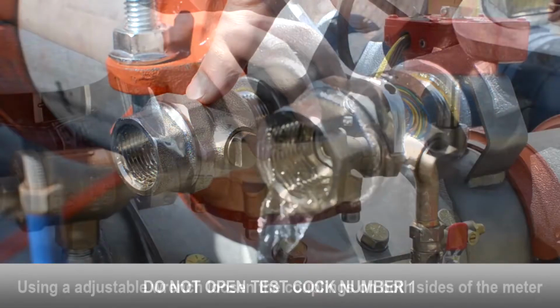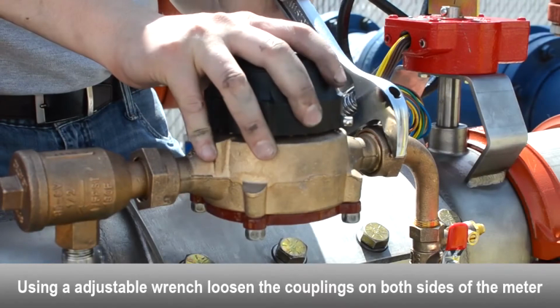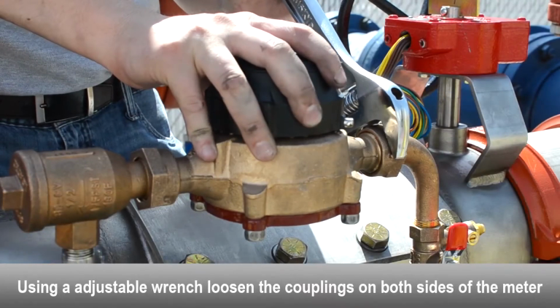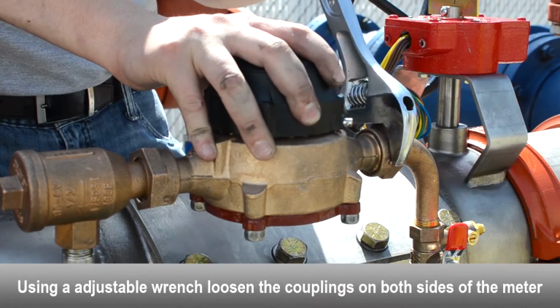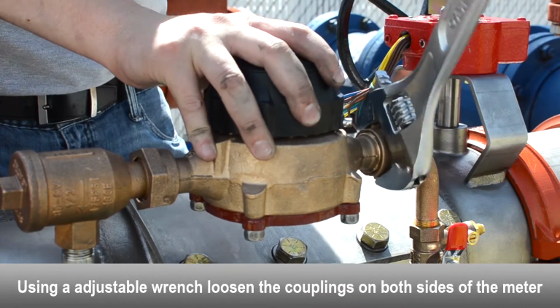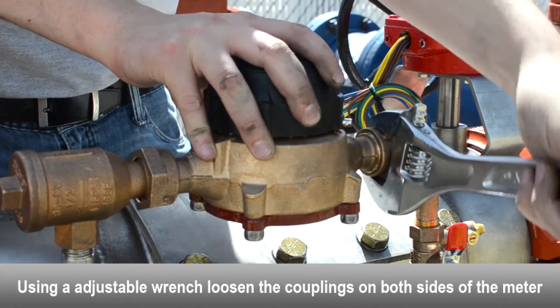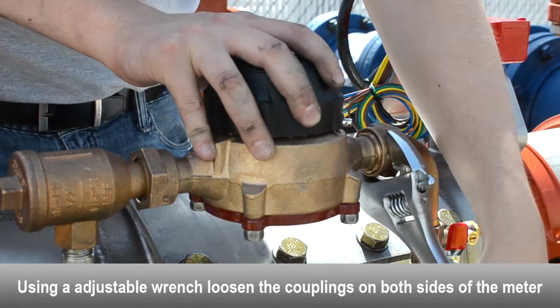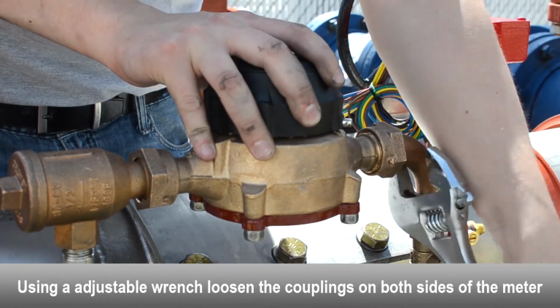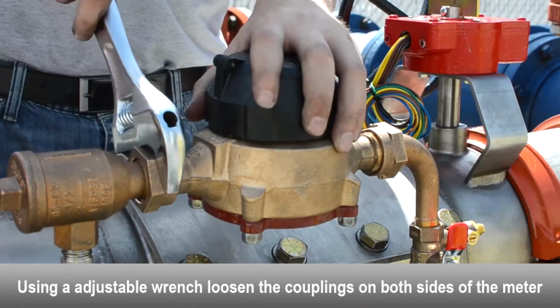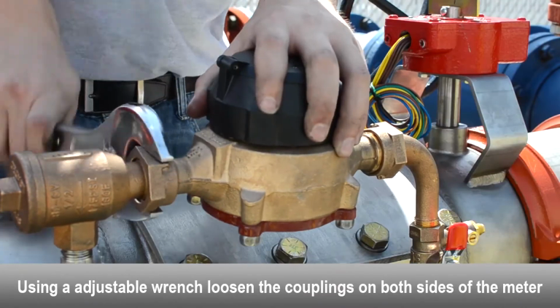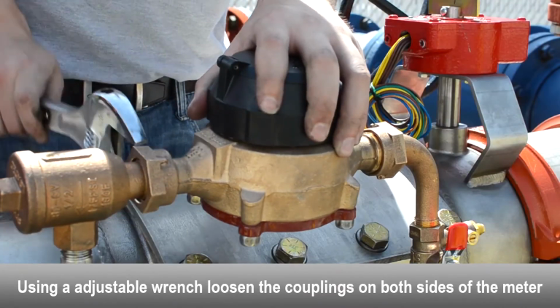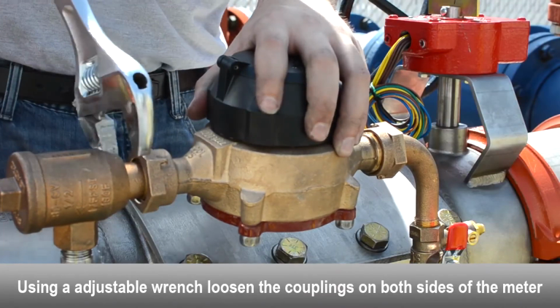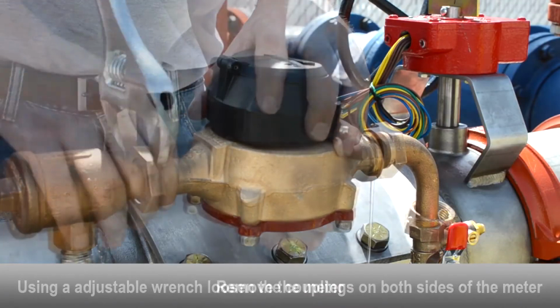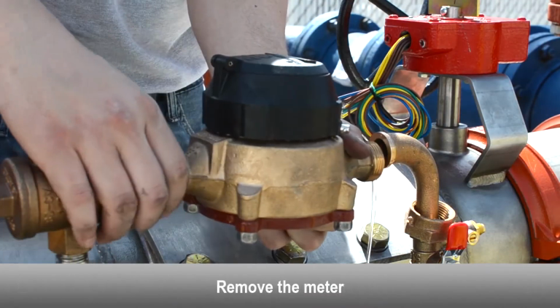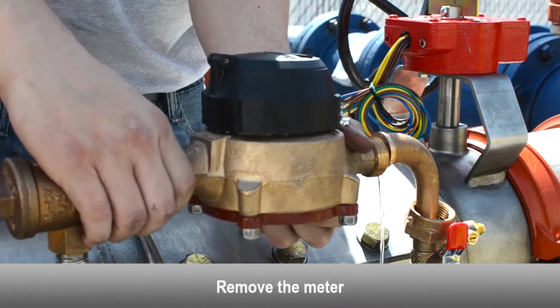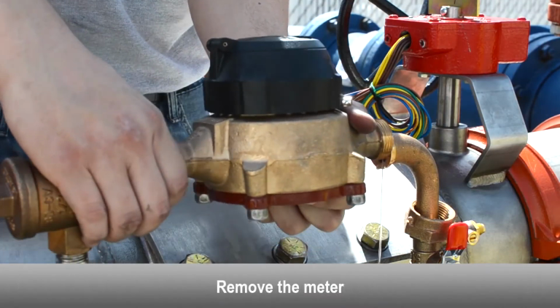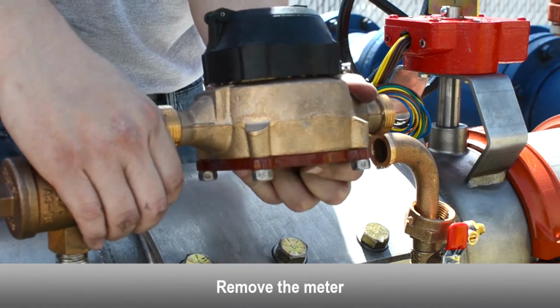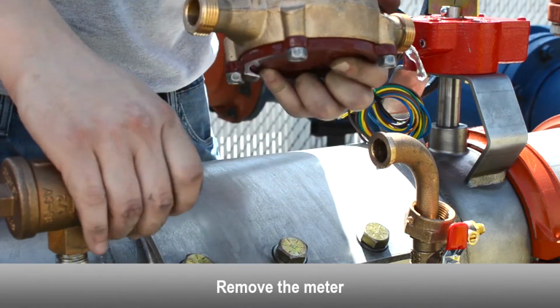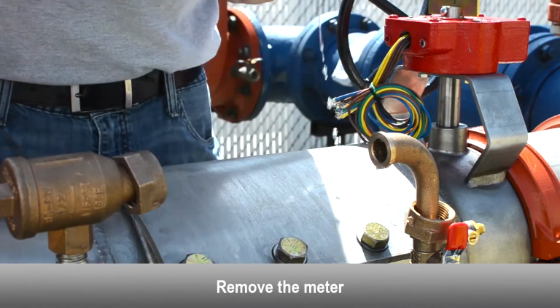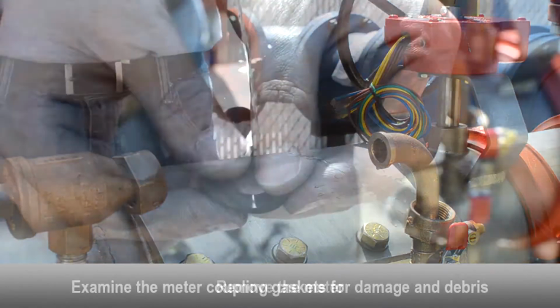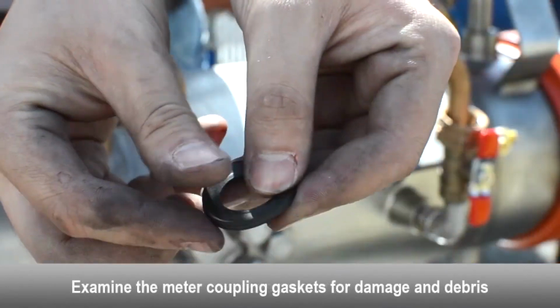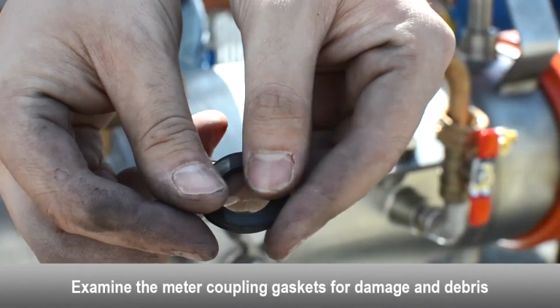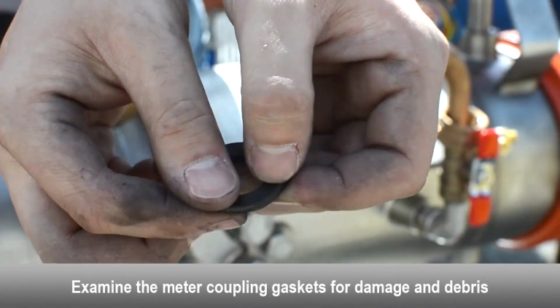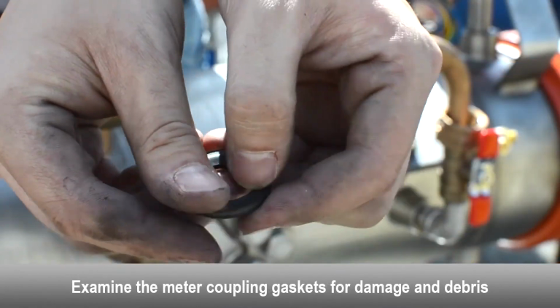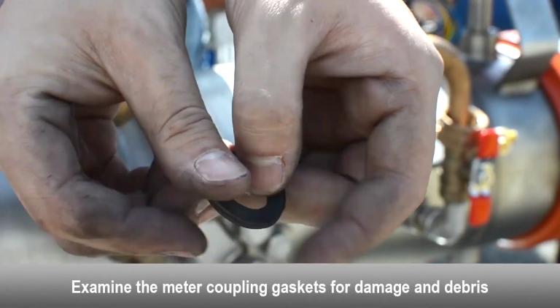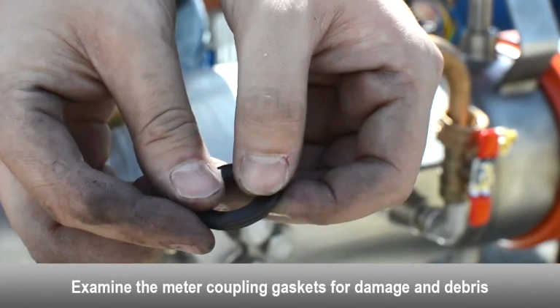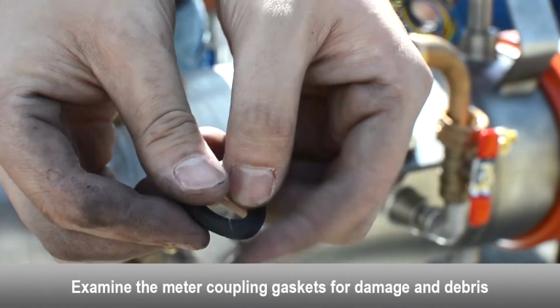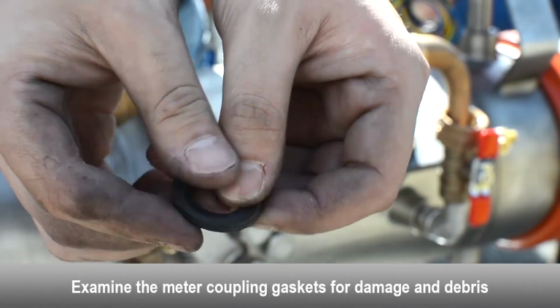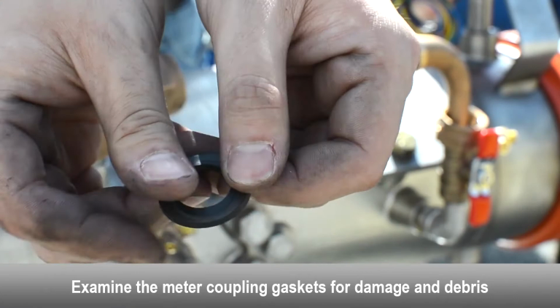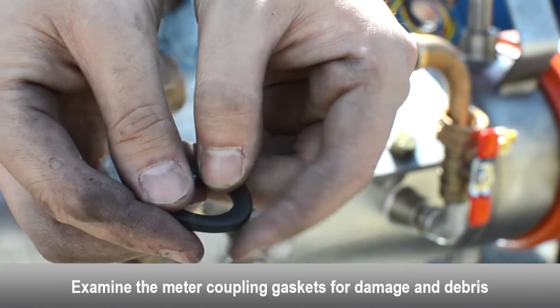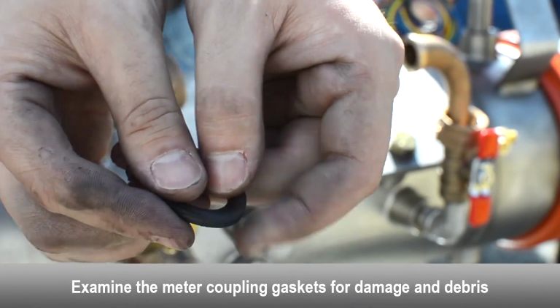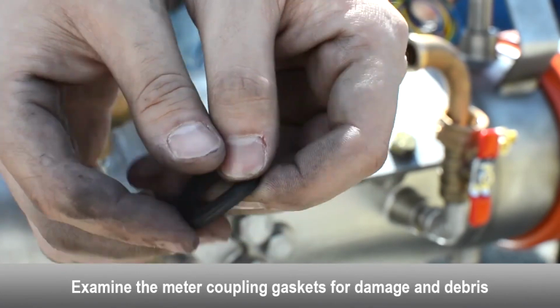Use an adjustable wrench to loosen the couplings on both sides of the meter. Remove the bypass meter. Examine the meter coupling gaskets for damage and debris, and replace if necessary.